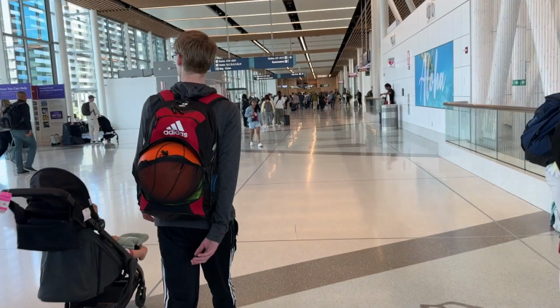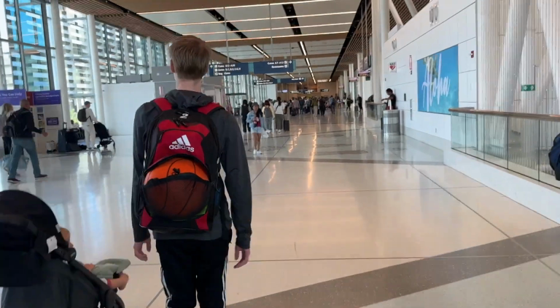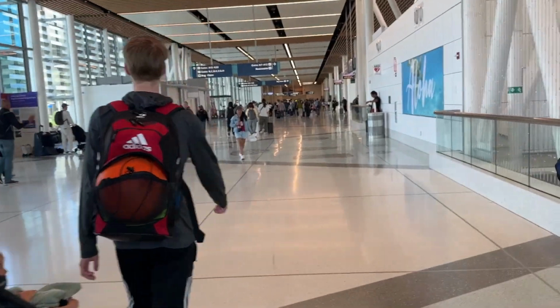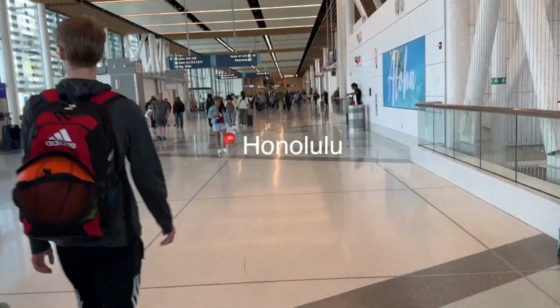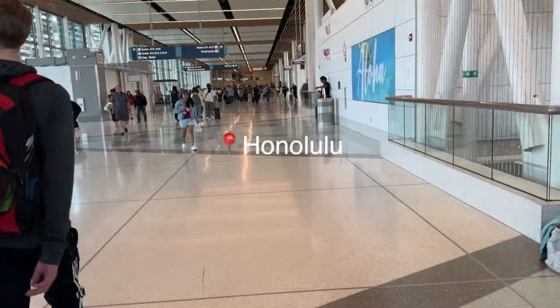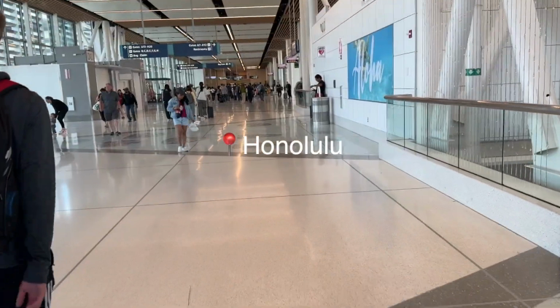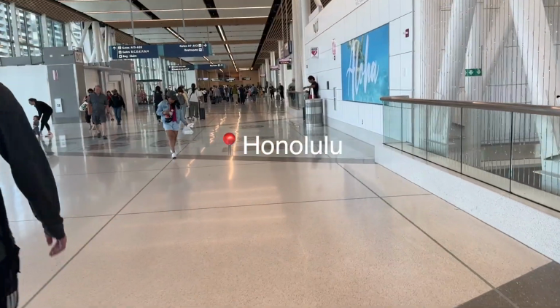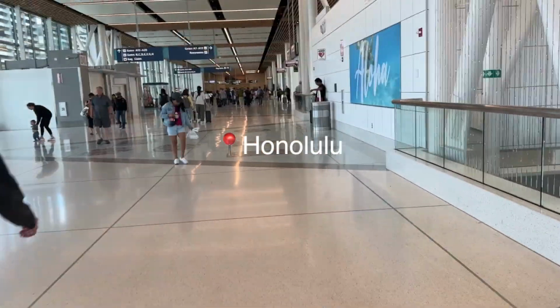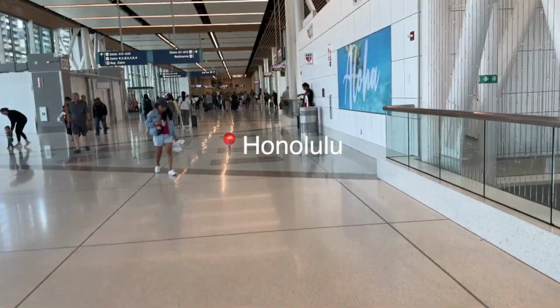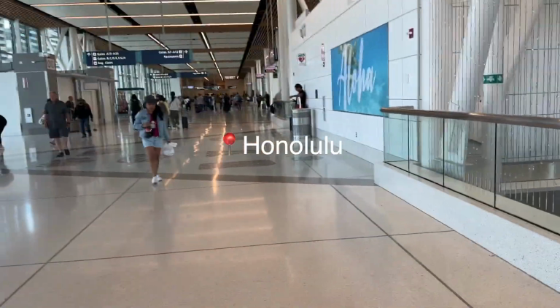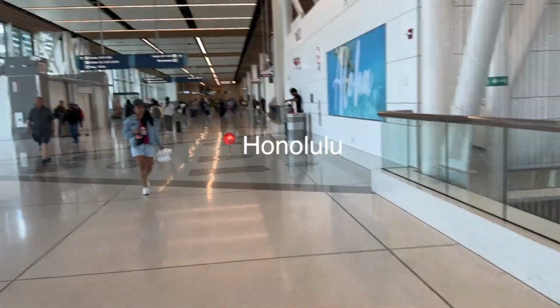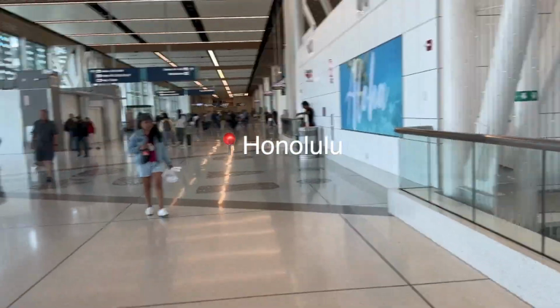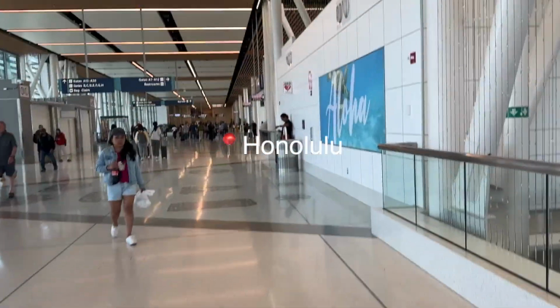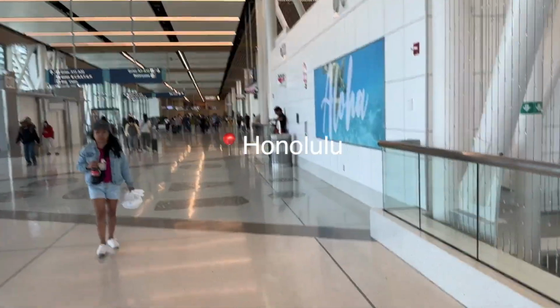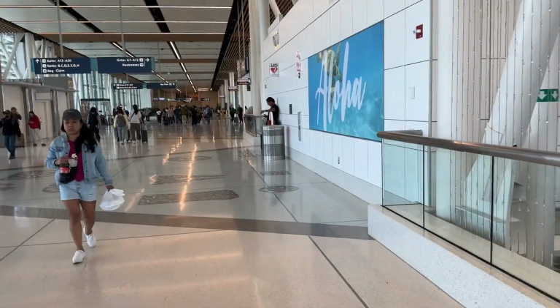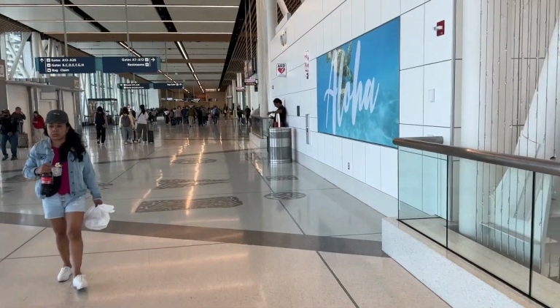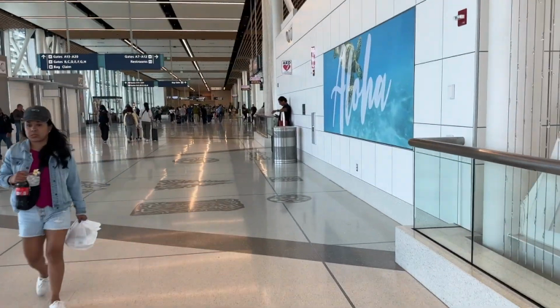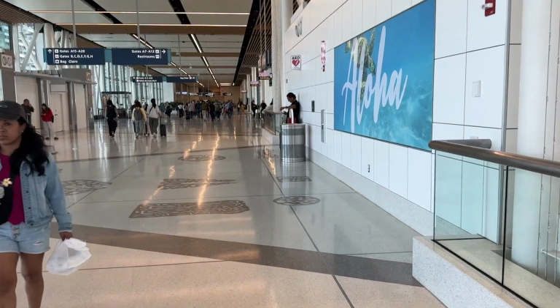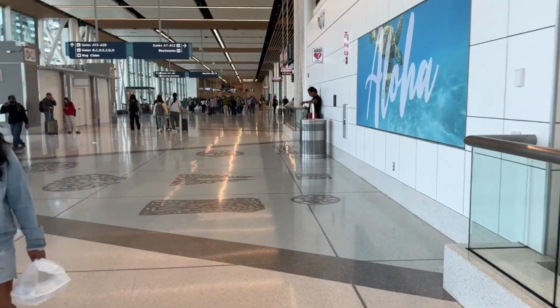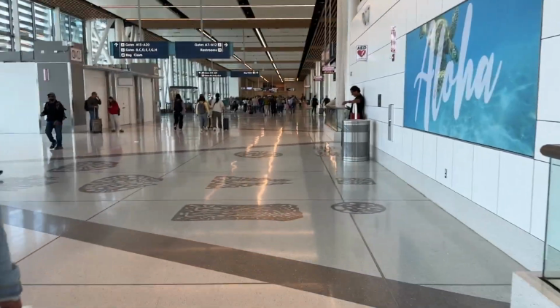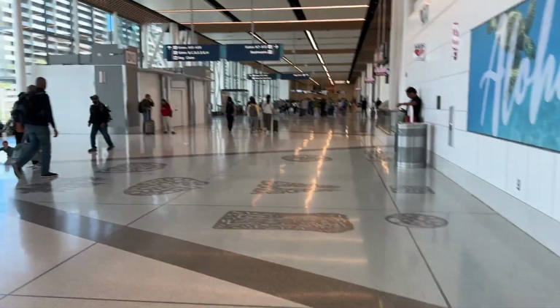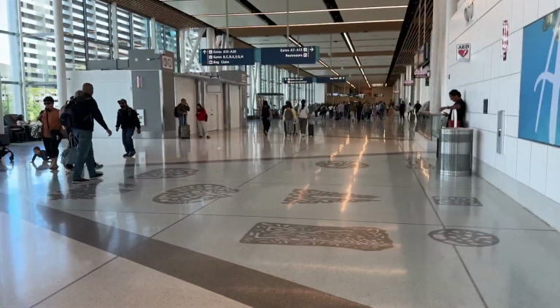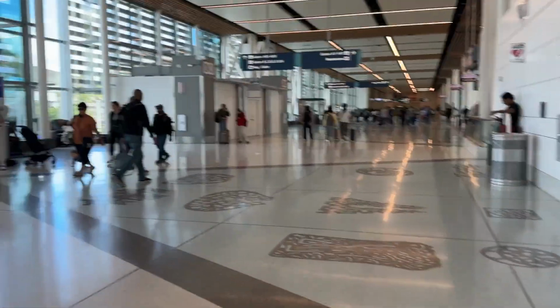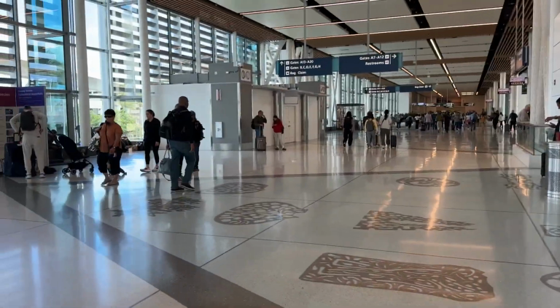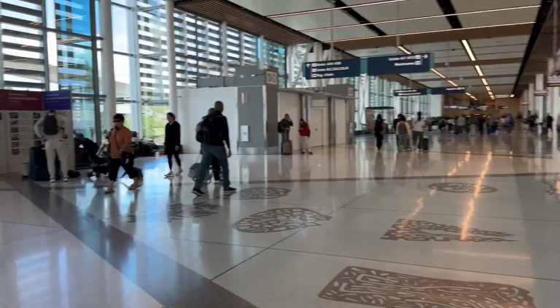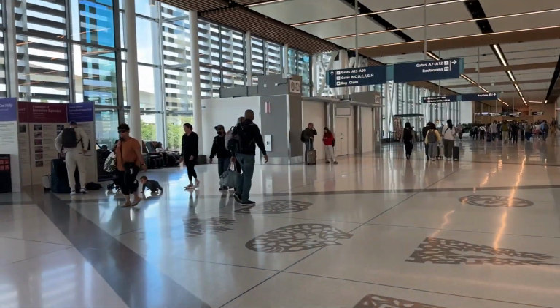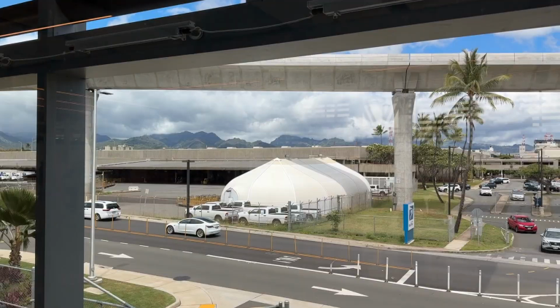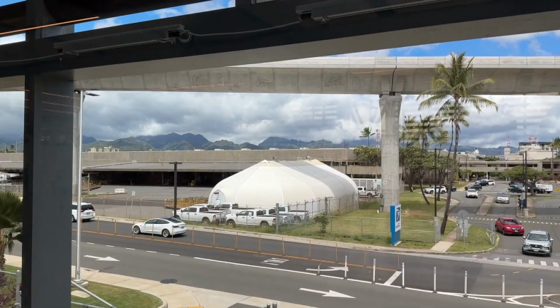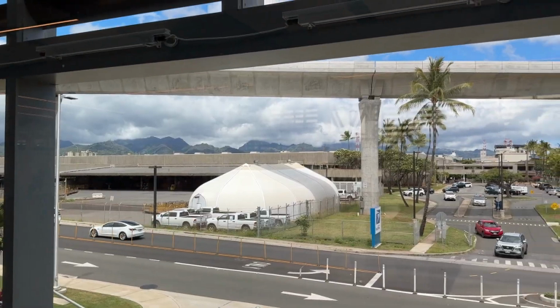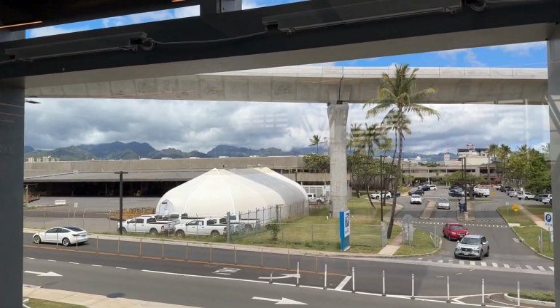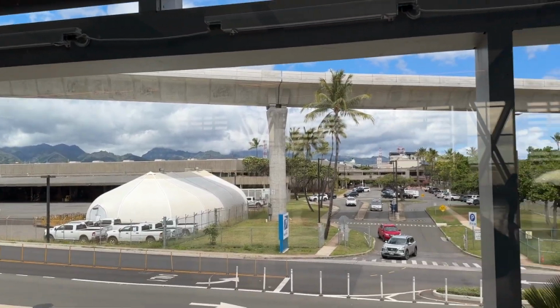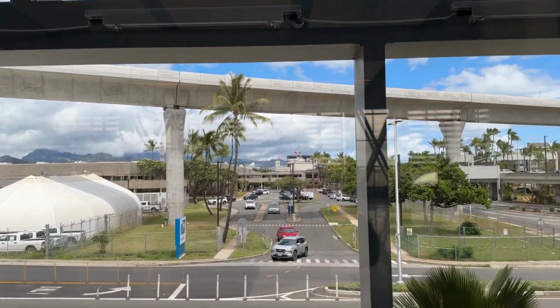Baggage claim this way. Hawaii airport is actually kind of nice. This is the view from the airport terminal.